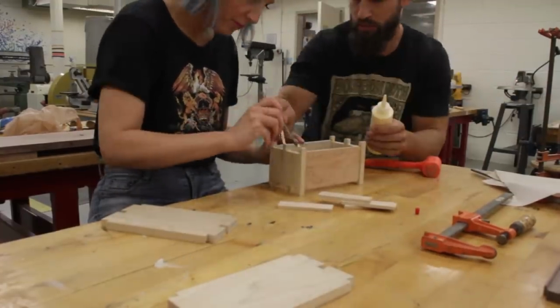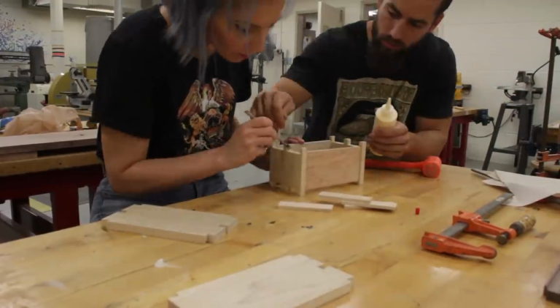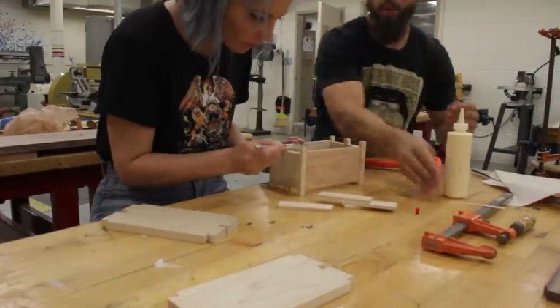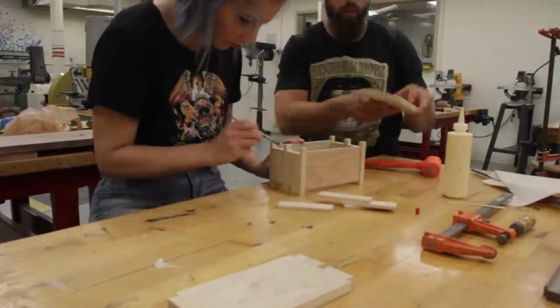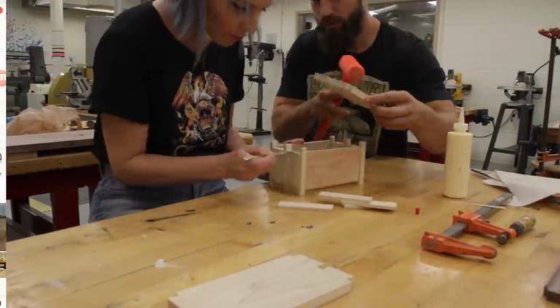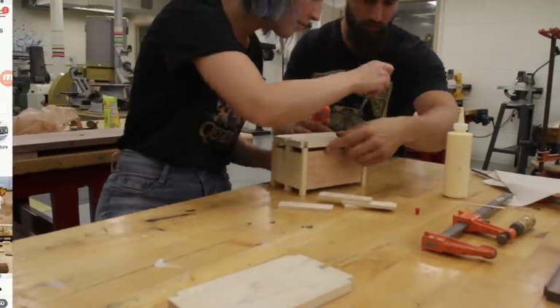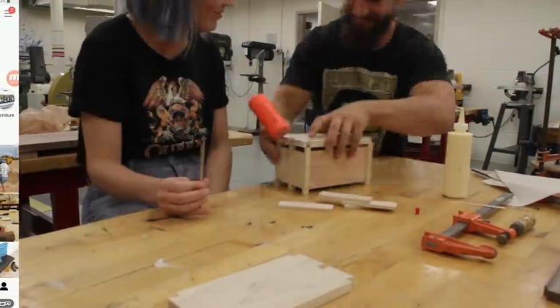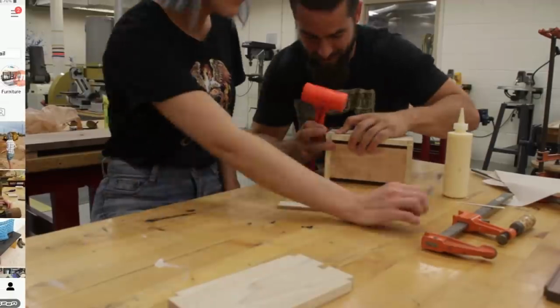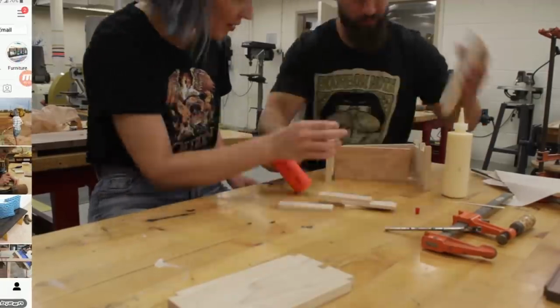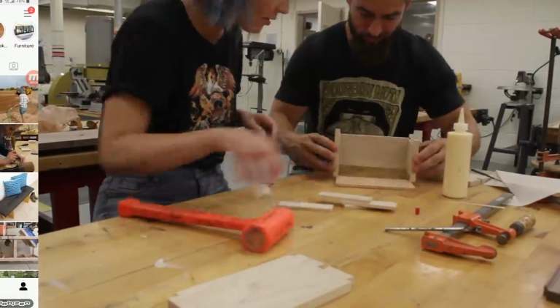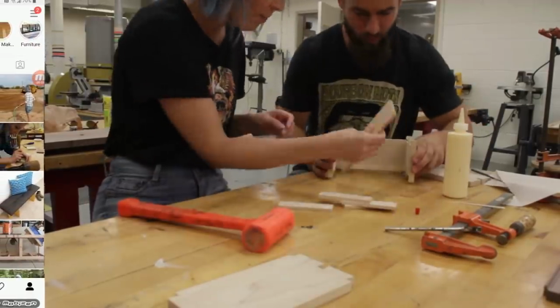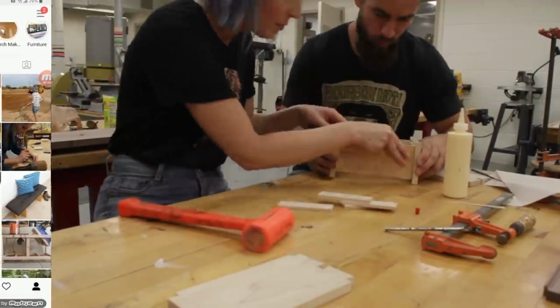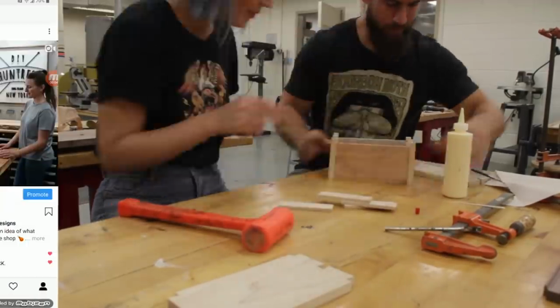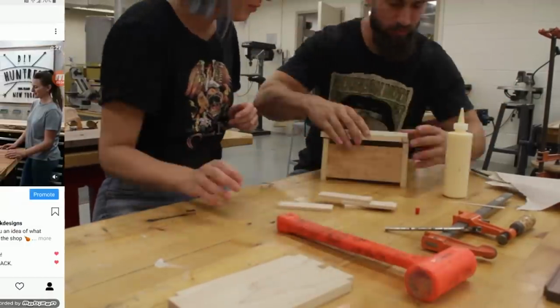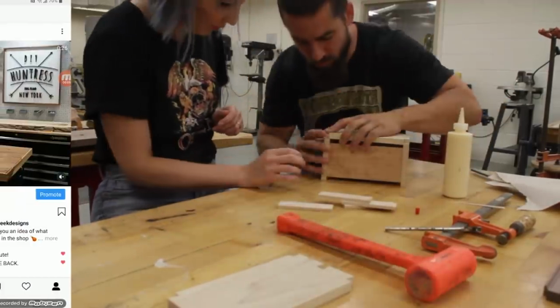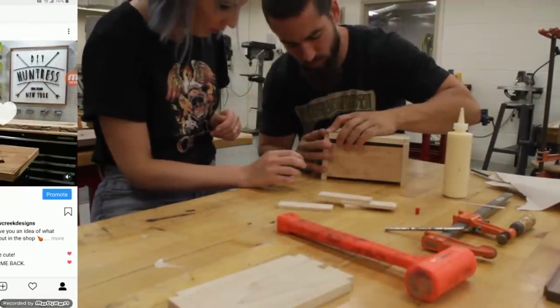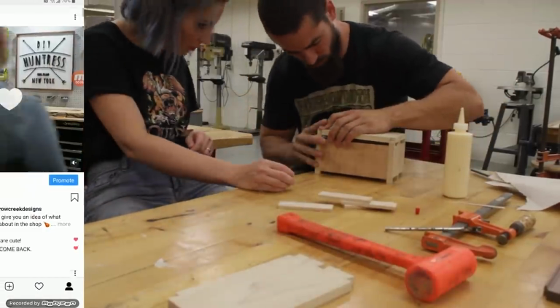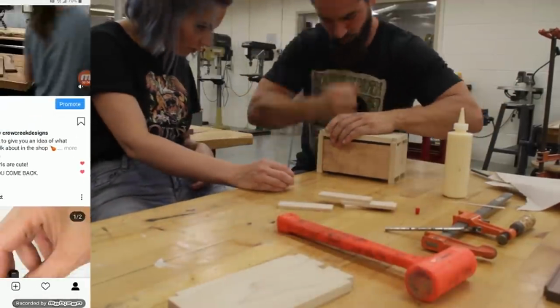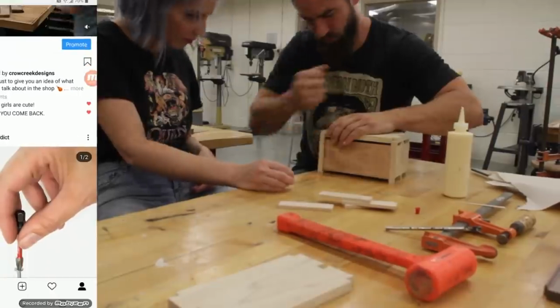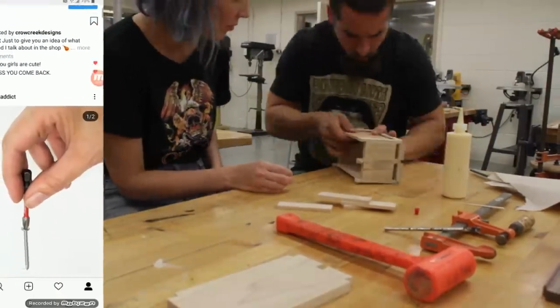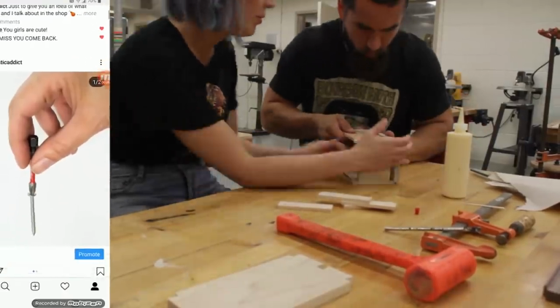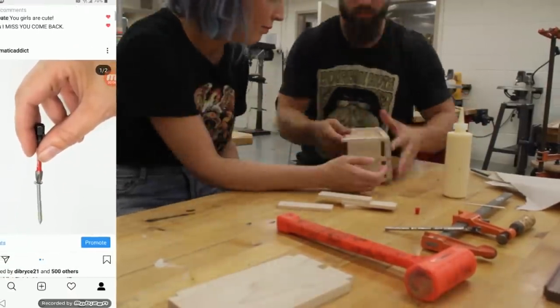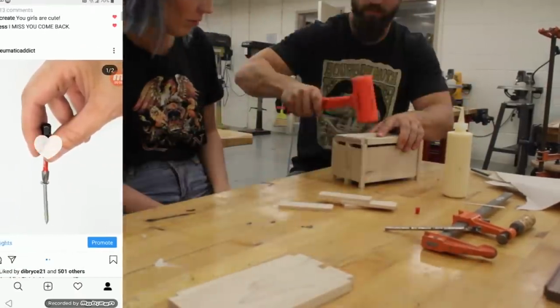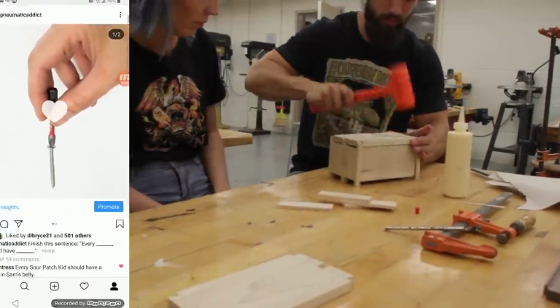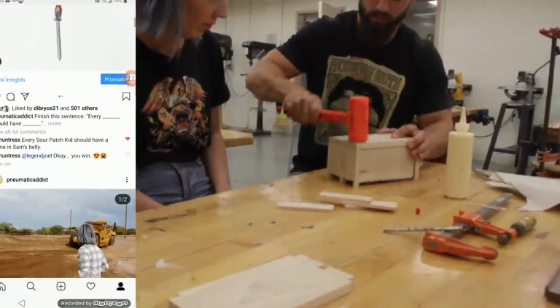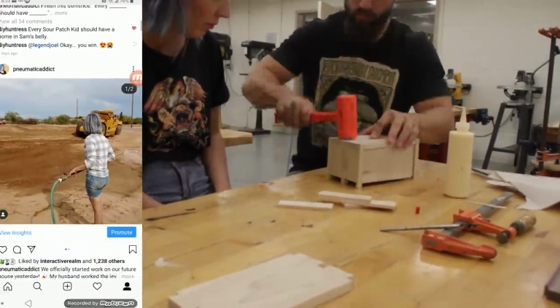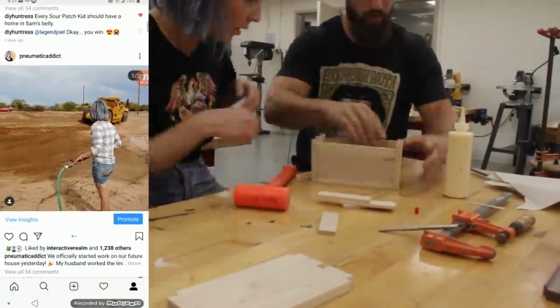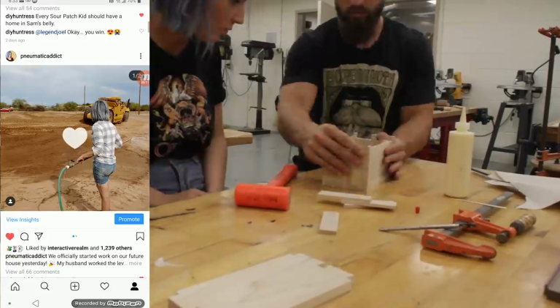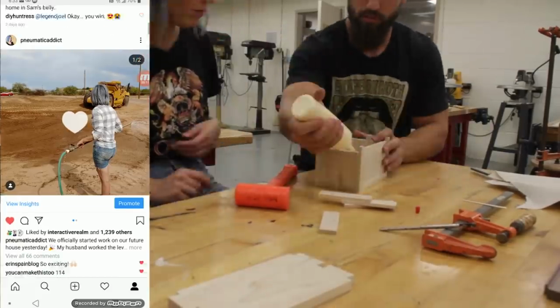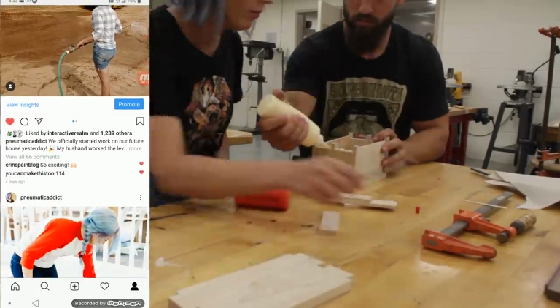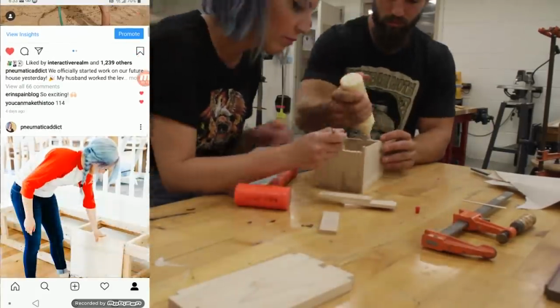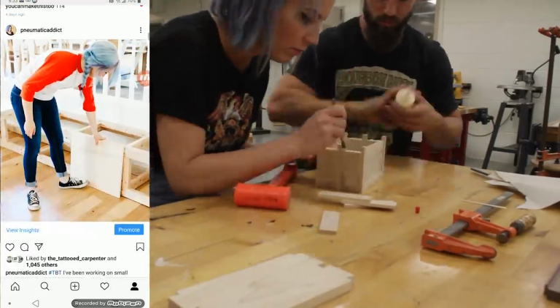As we were working on these projects I shared some really funny behind-the-scenes moments that included a little dancing, maybe a little singing, and a lot of really embarrassing stuff. So make sure you head over to Instagram and follow Pneumatic Addict so you don't miss out on all that really cool stuff.